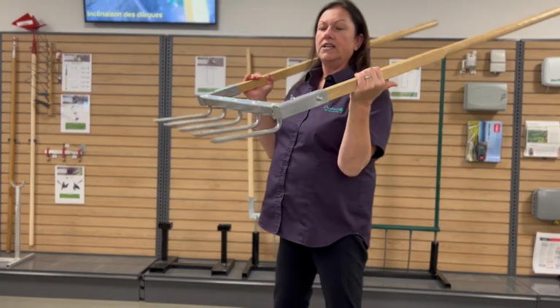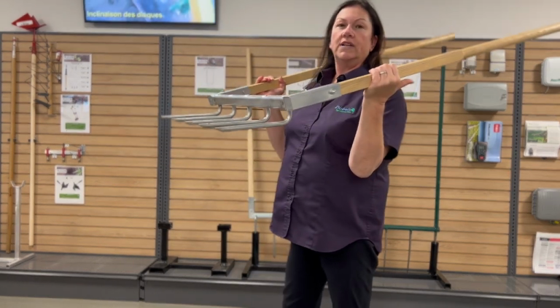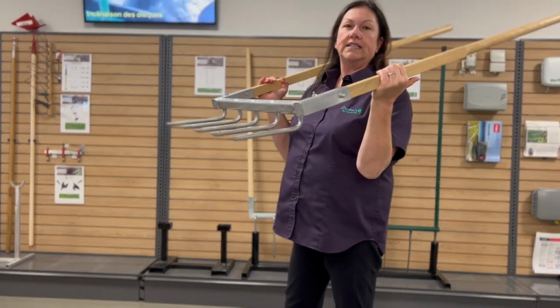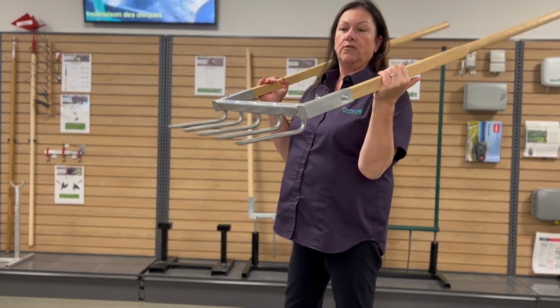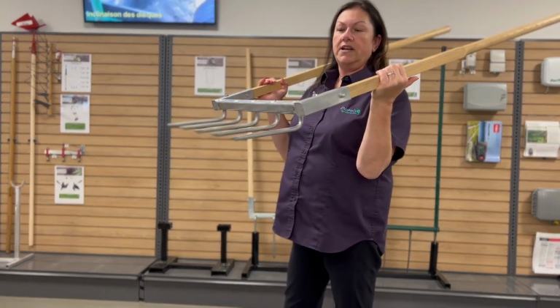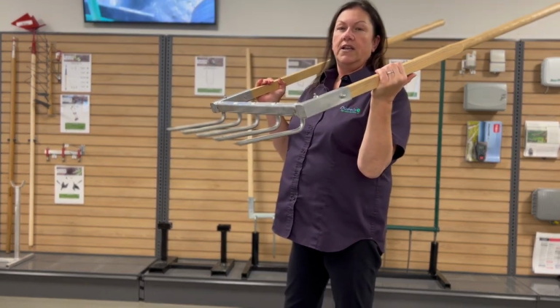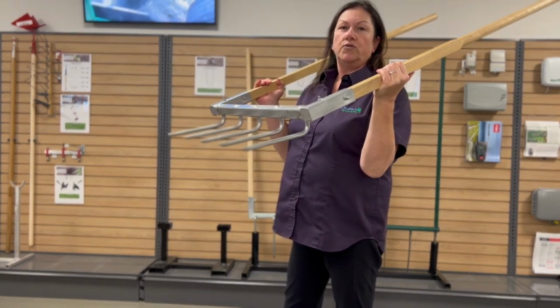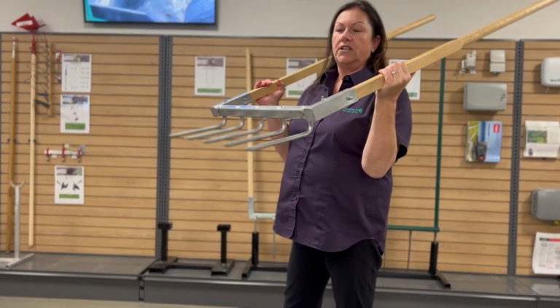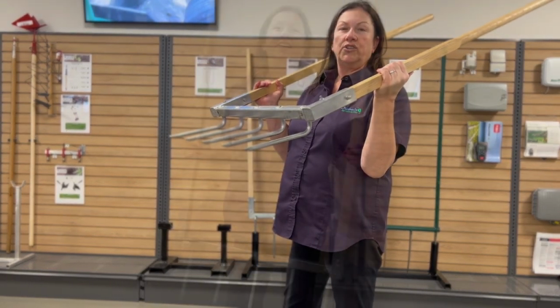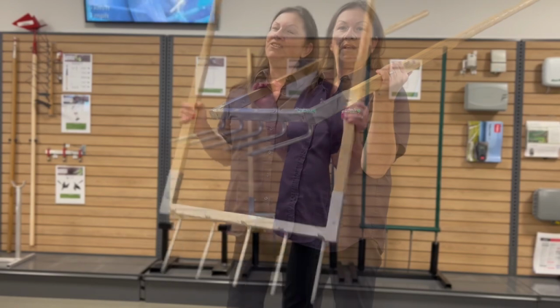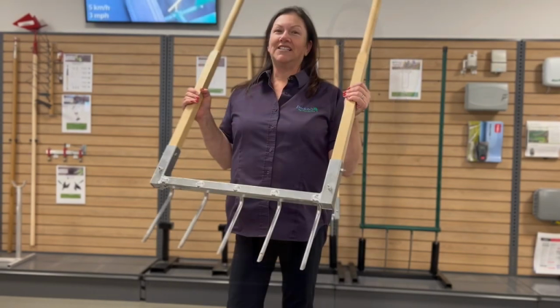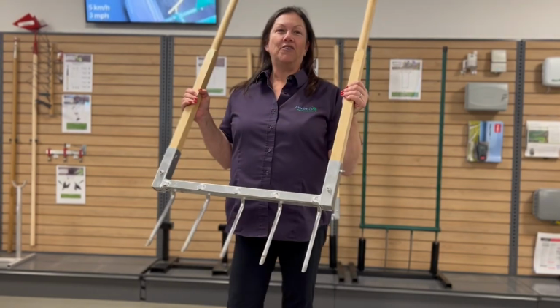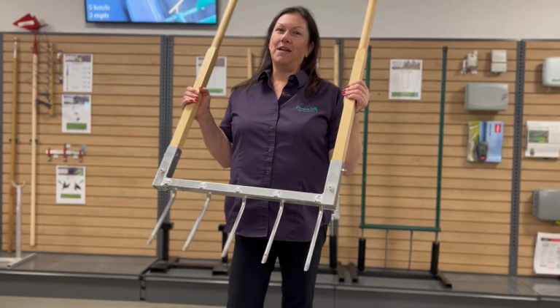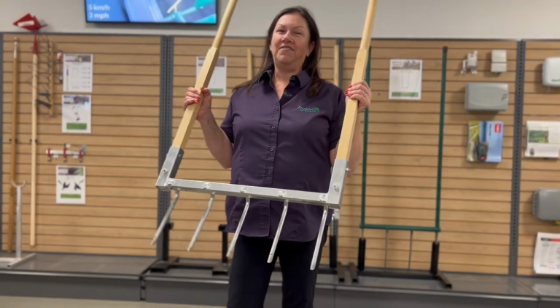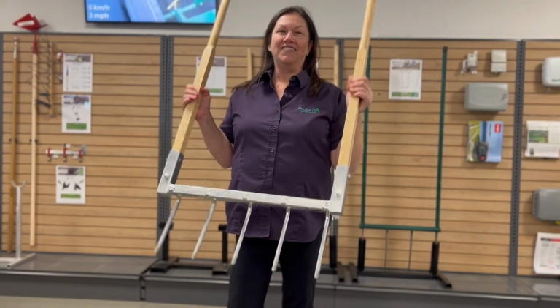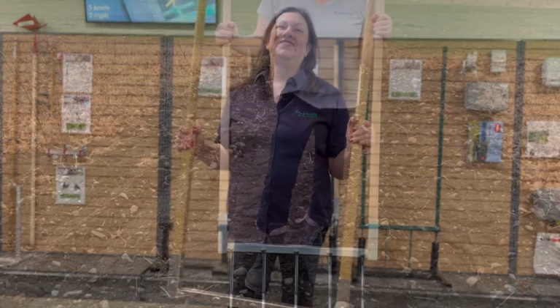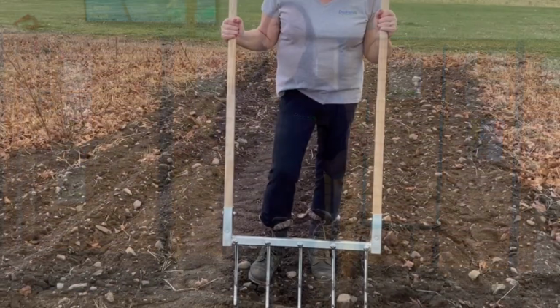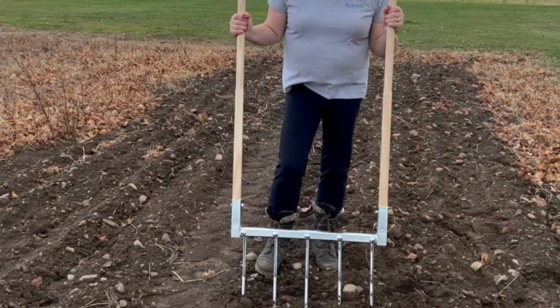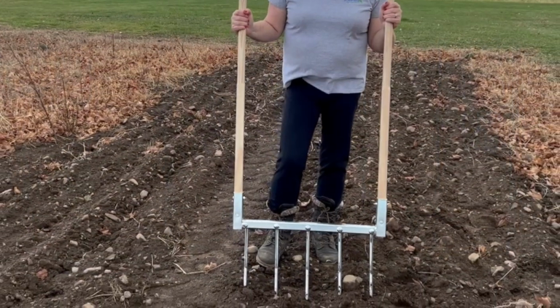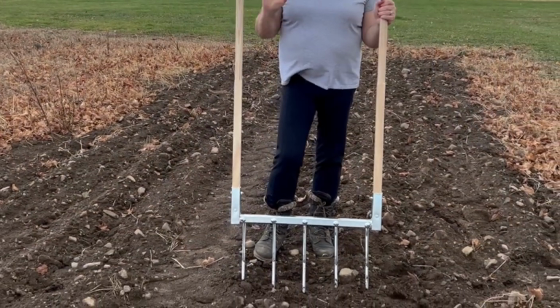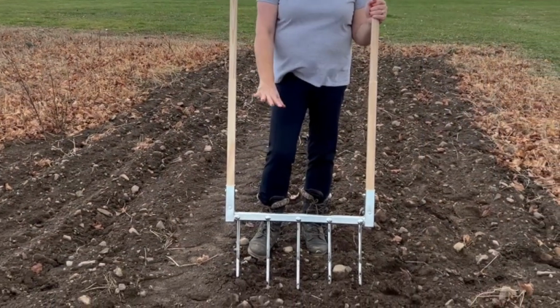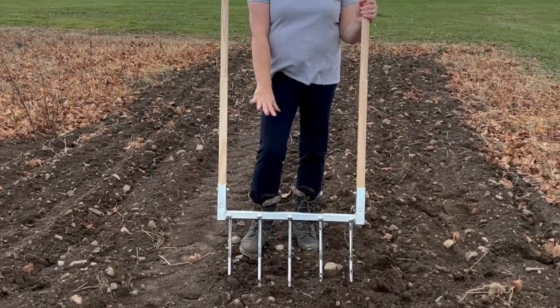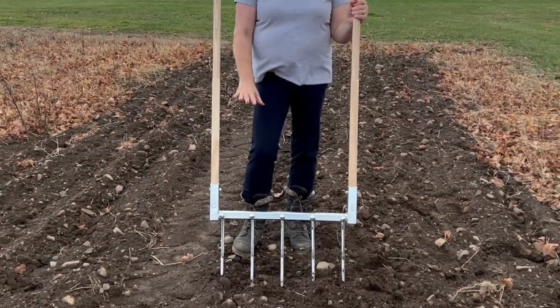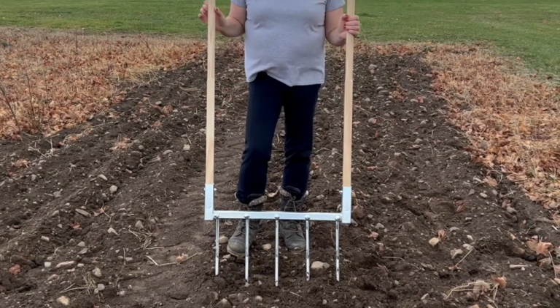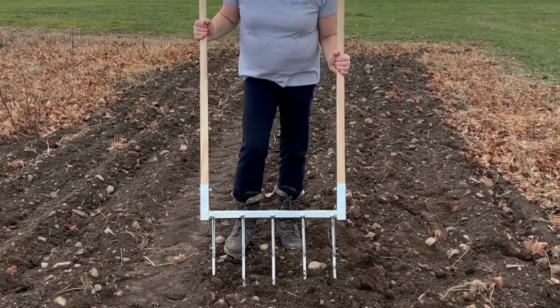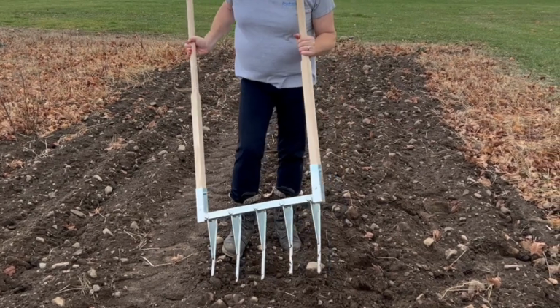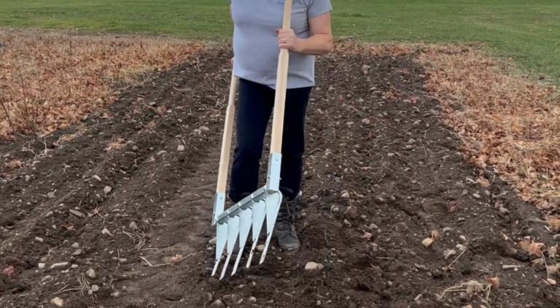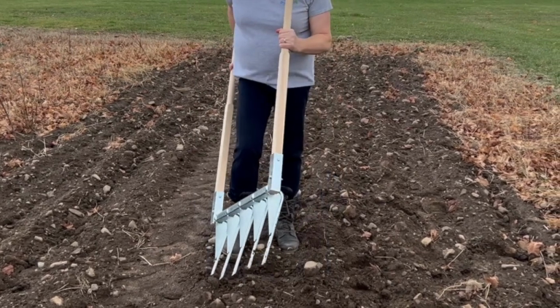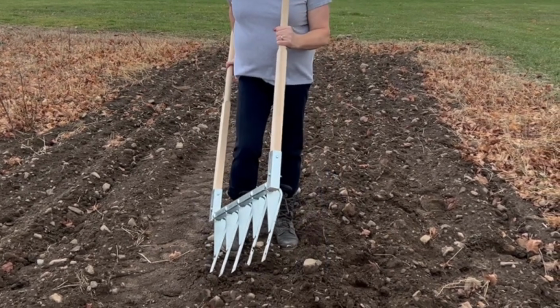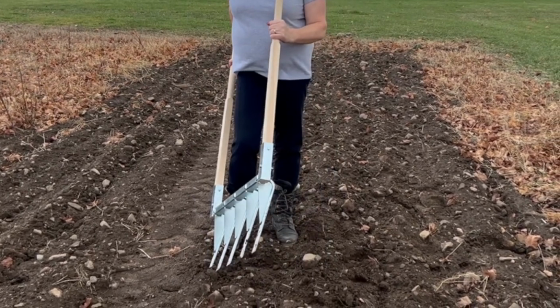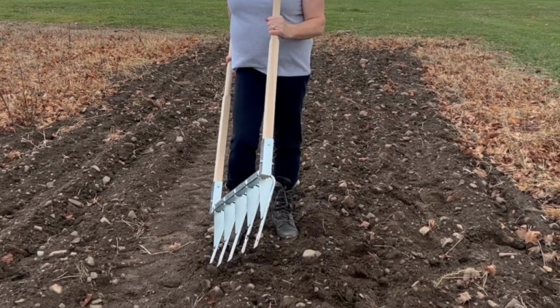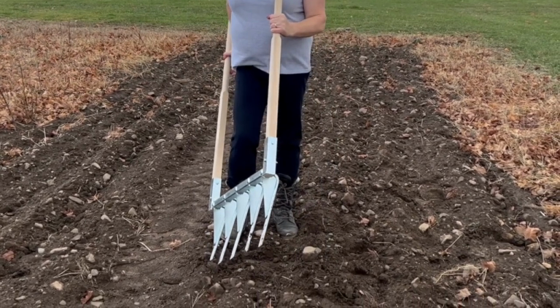So let's see the standard one — the teeth are just wriggling. Let's go now and try them in the field. The soil that I have here at my place is a loam, so I use the reinforced one.